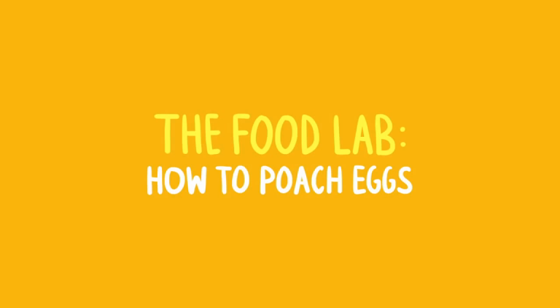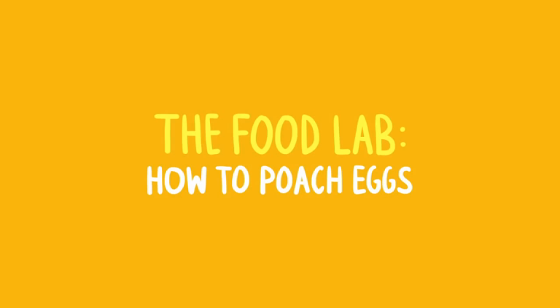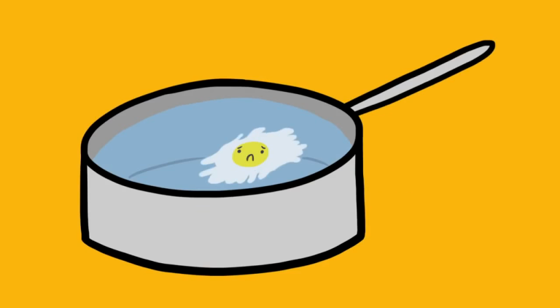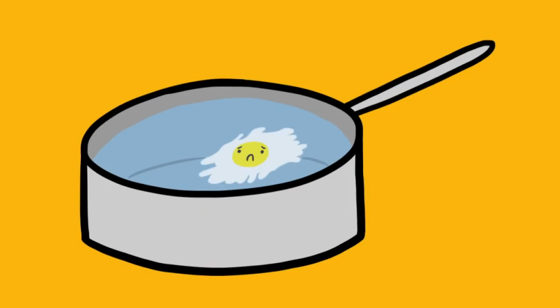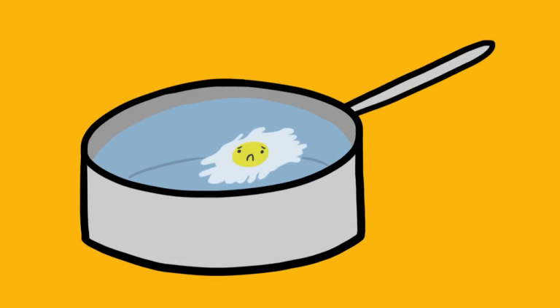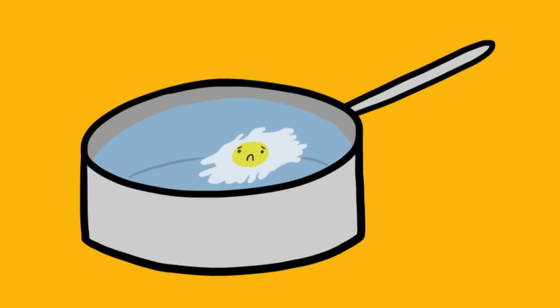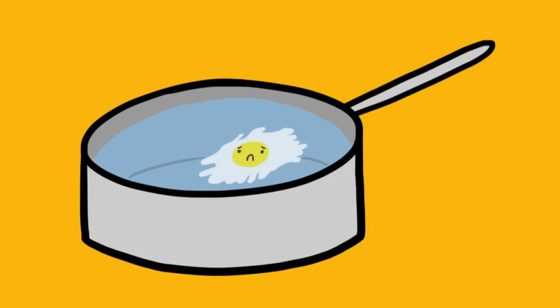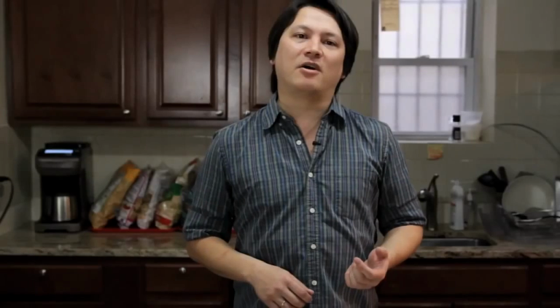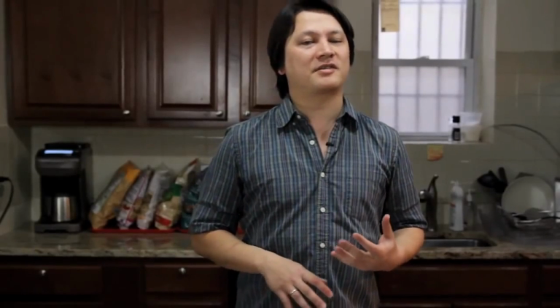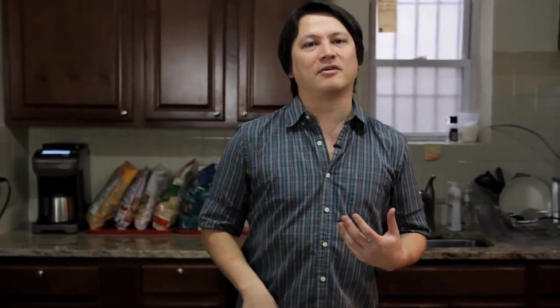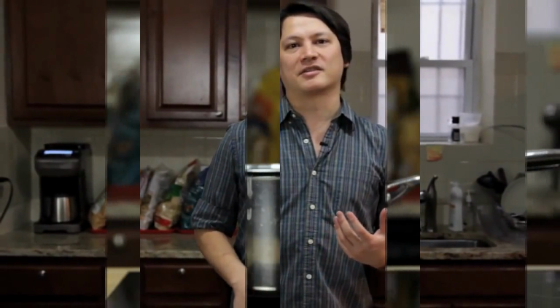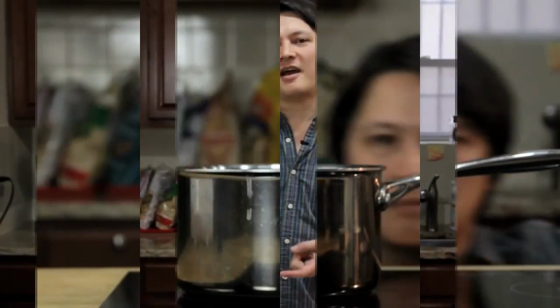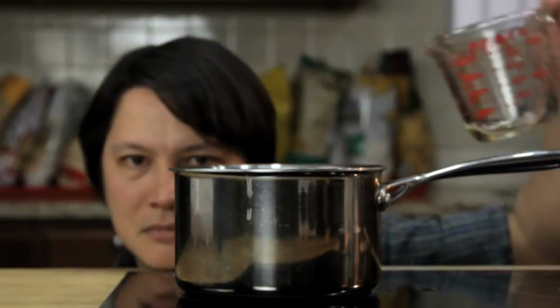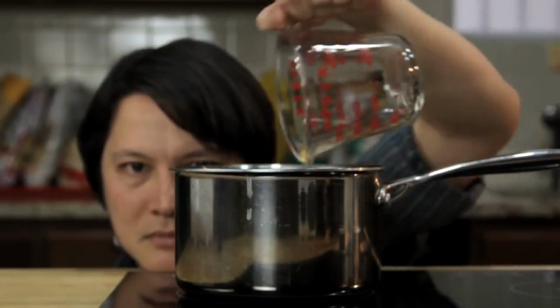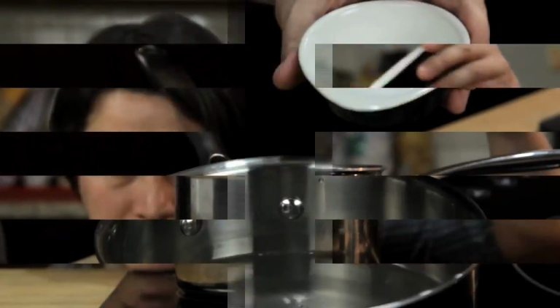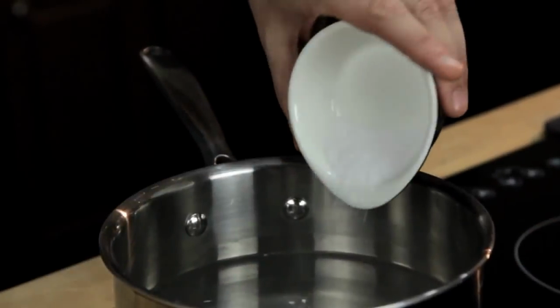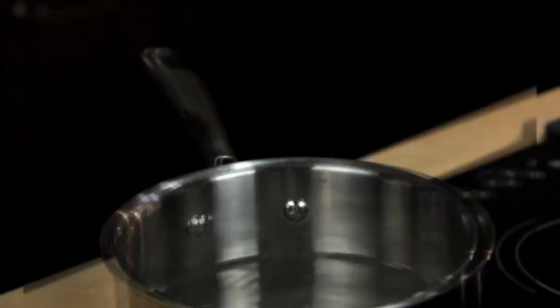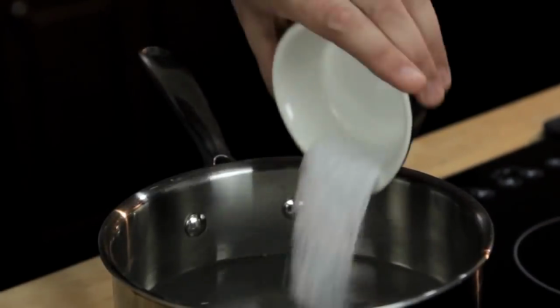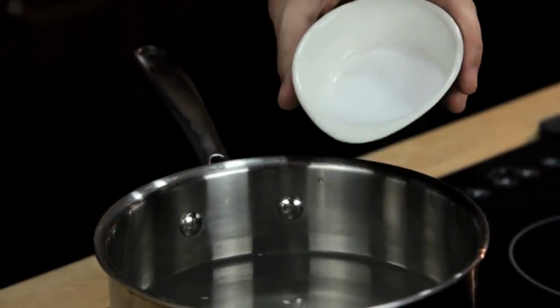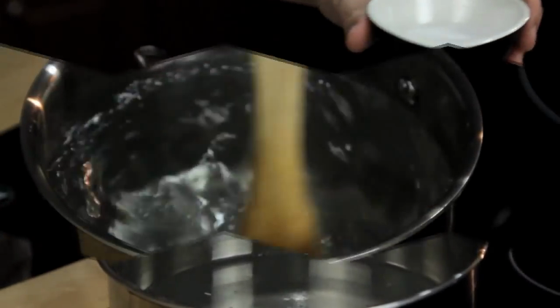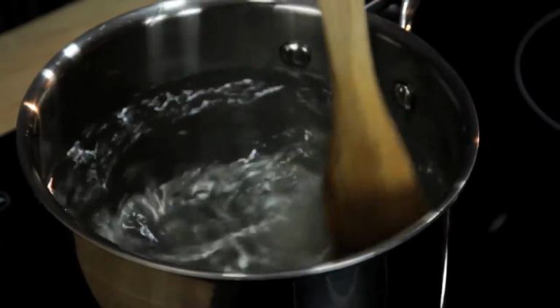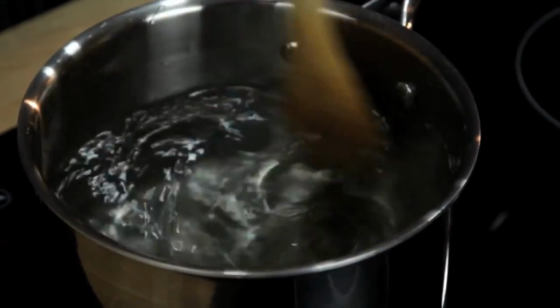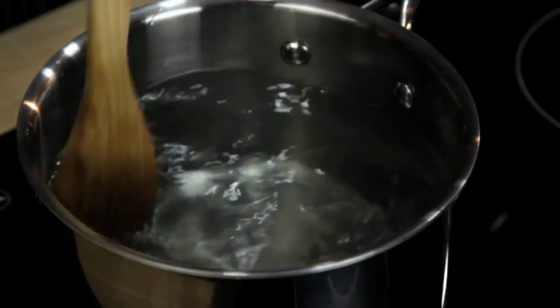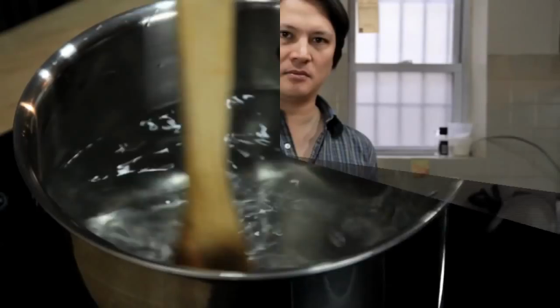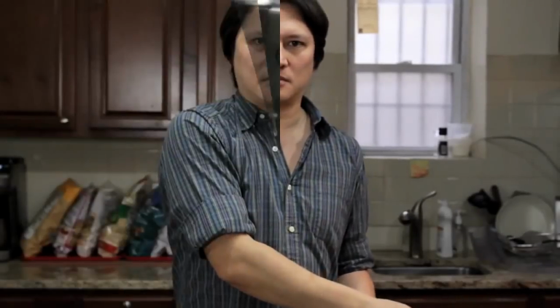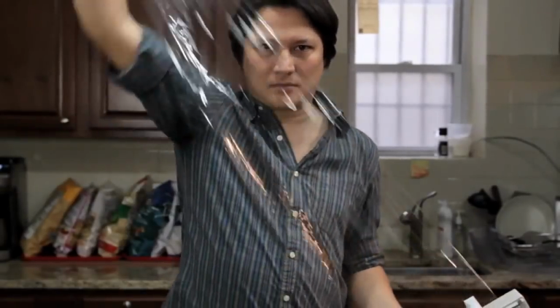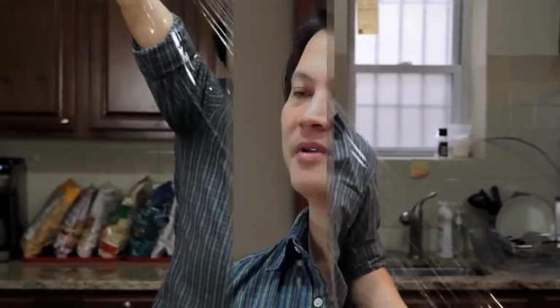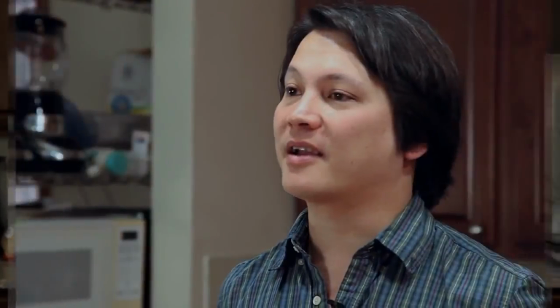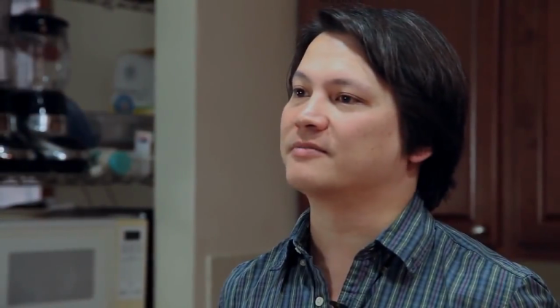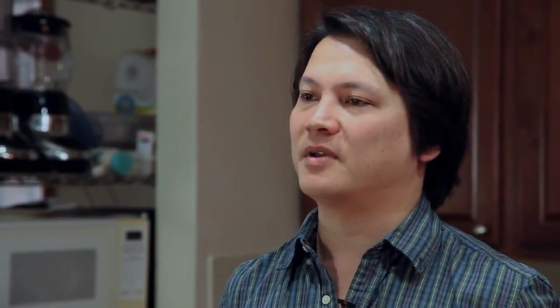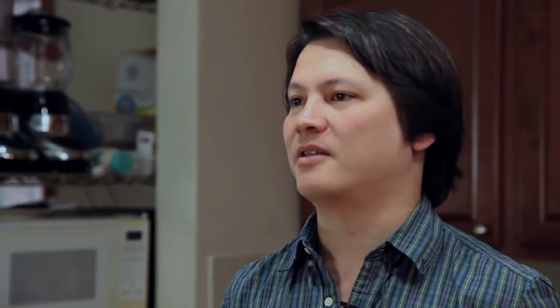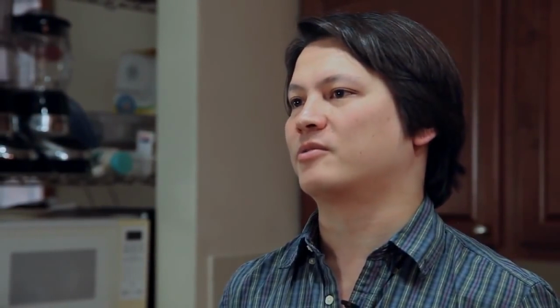The problem is they're really tough to make right. You've probably read all the tricks and know all the secrets — add vinegar to your water, add salt to your water, don't add salt to your water, stir a vortex into the water, wrap your eggs in plastic wrap. And guess what? None of them really work.